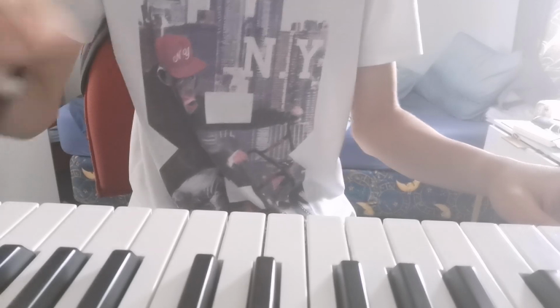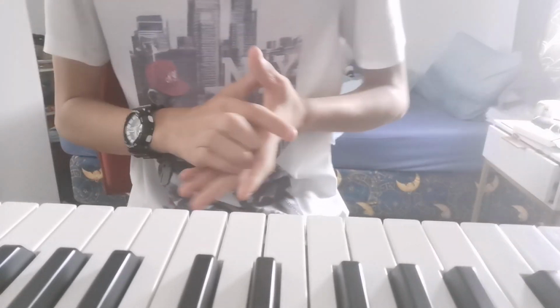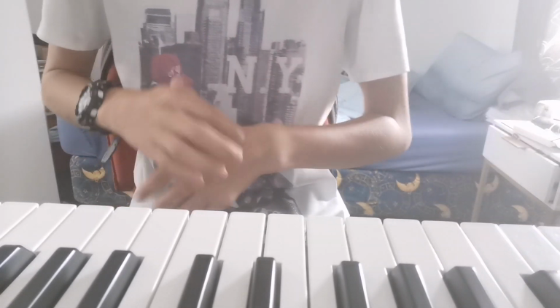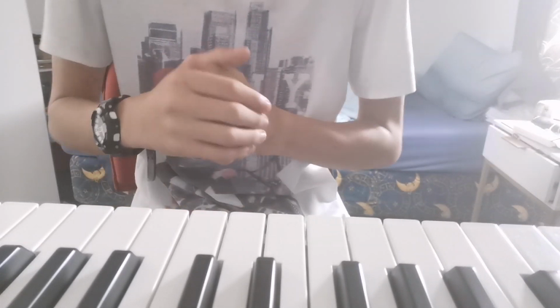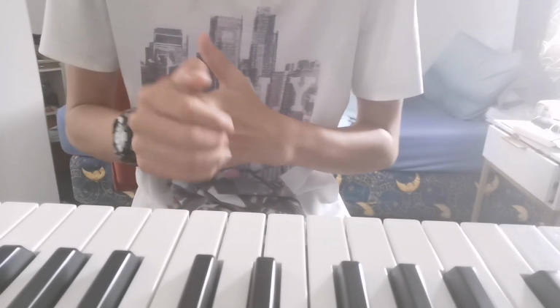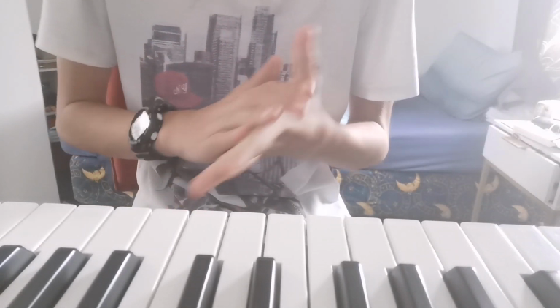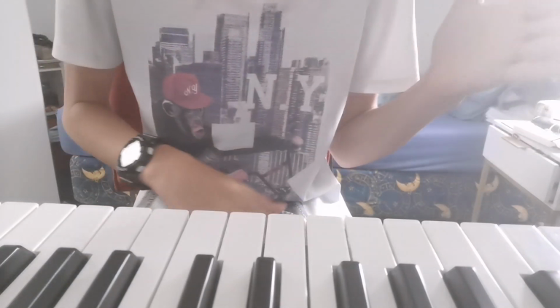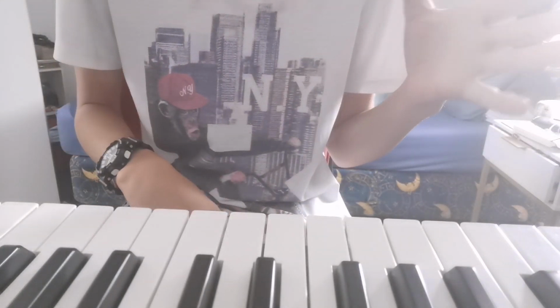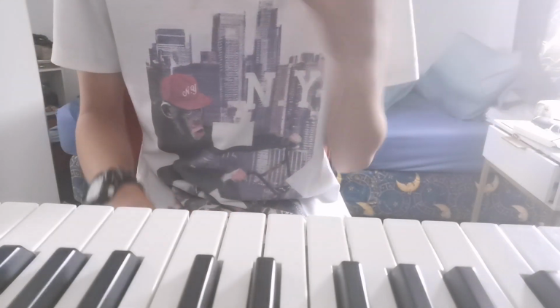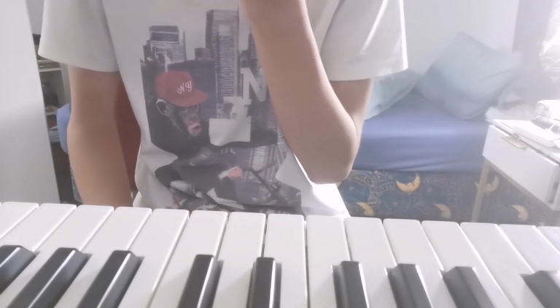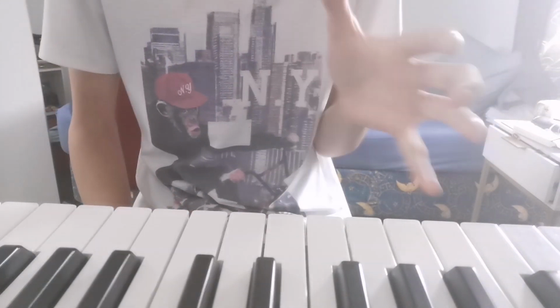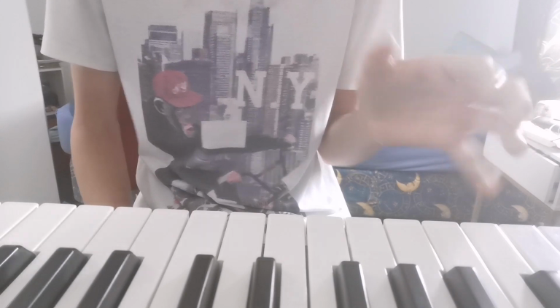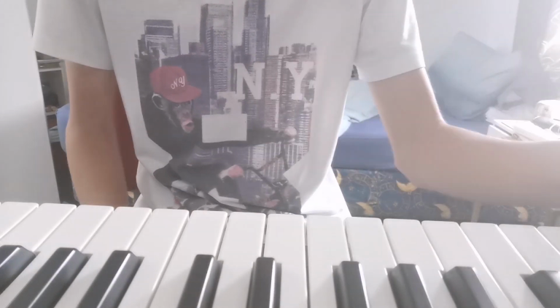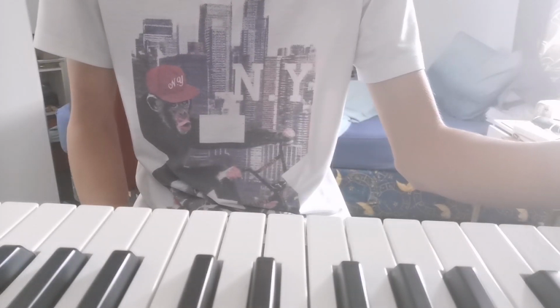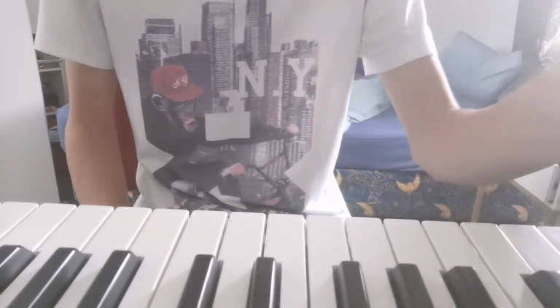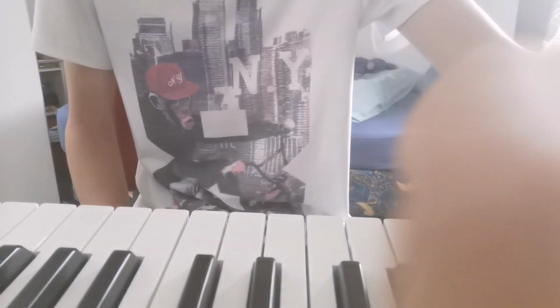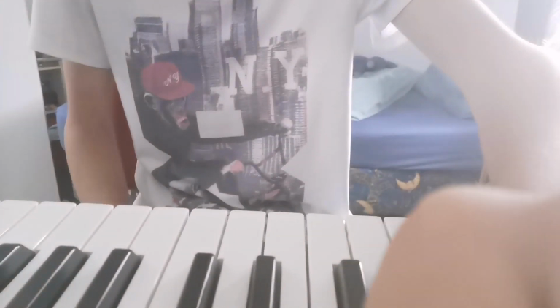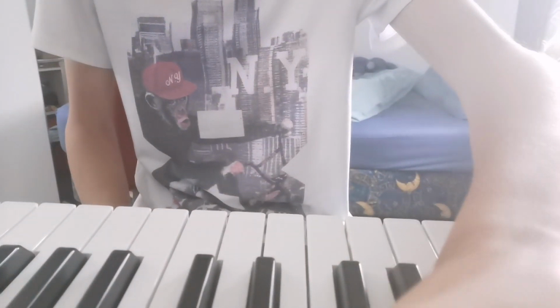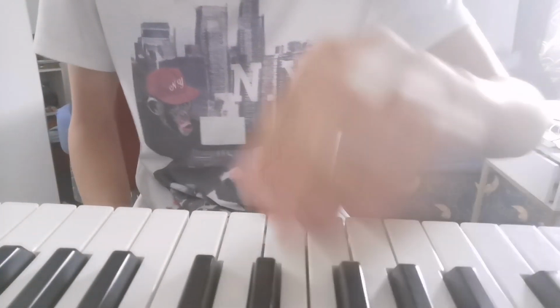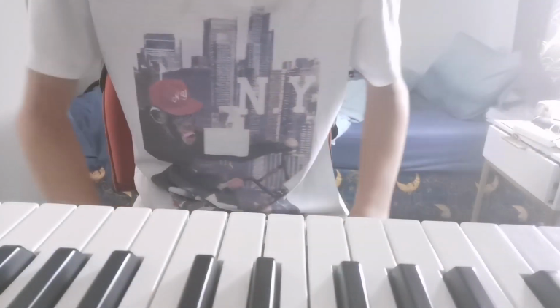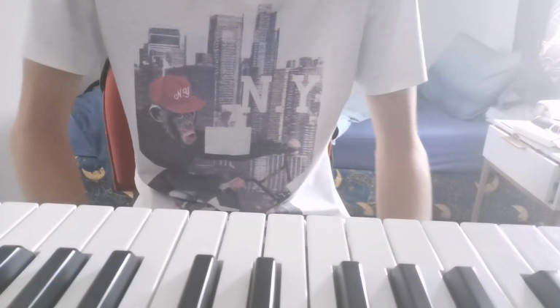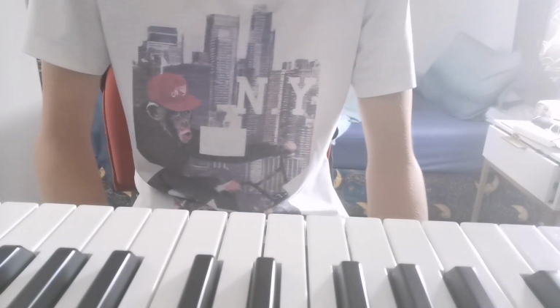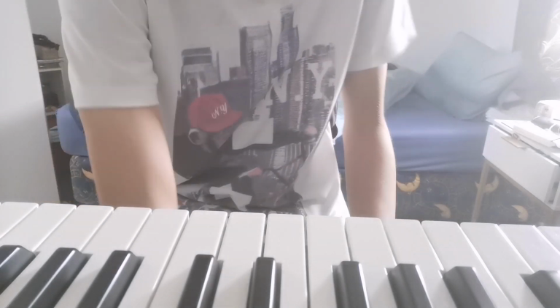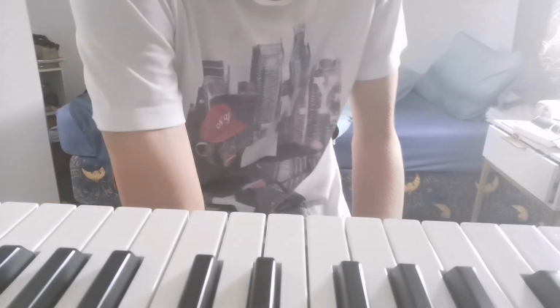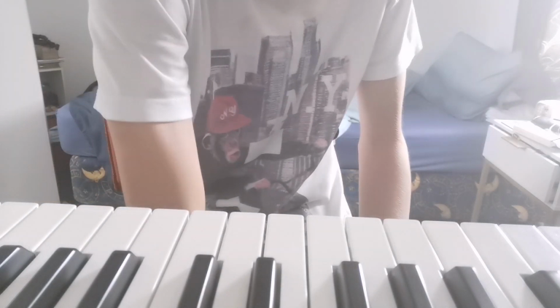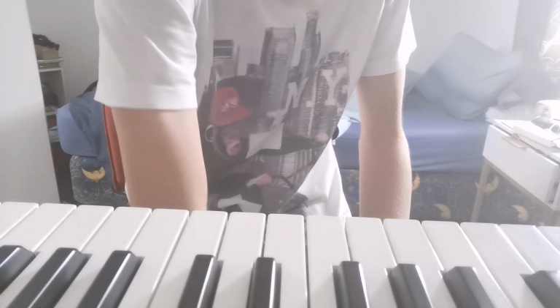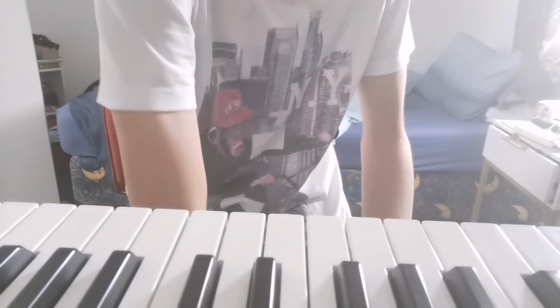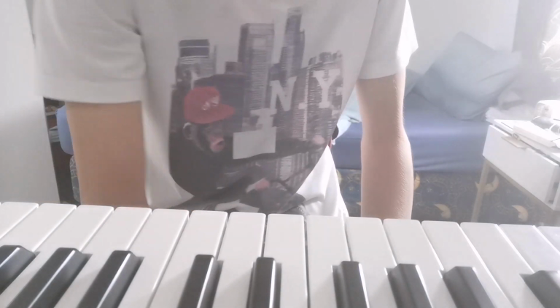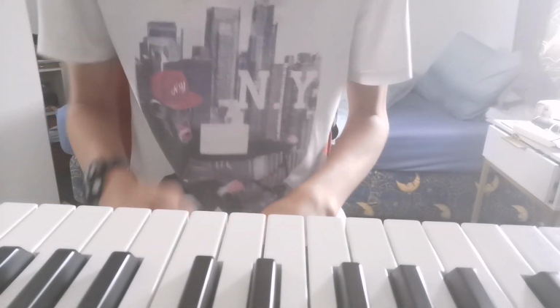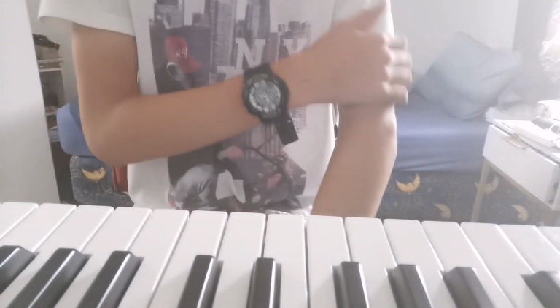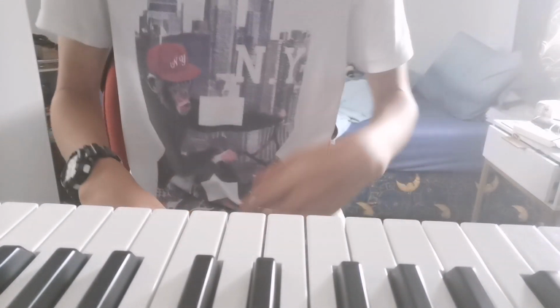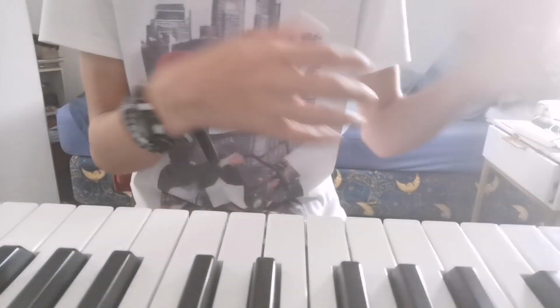Hey guys, King Mitch here and today I'm going to show you how to play the riff or the start of Arctic Monkeys' Do I Want to Know. It's super easy, really easy. Let's just go through it once first.